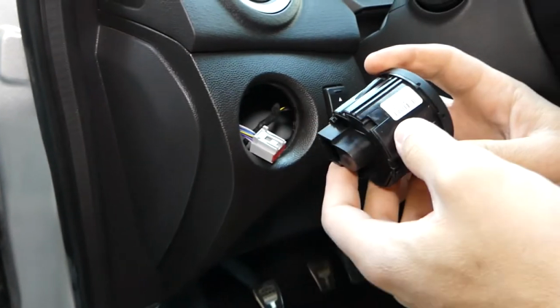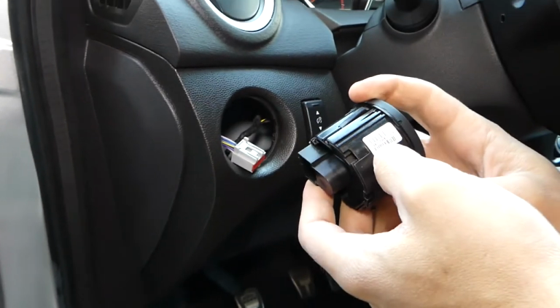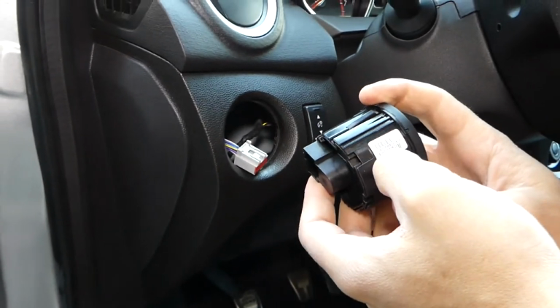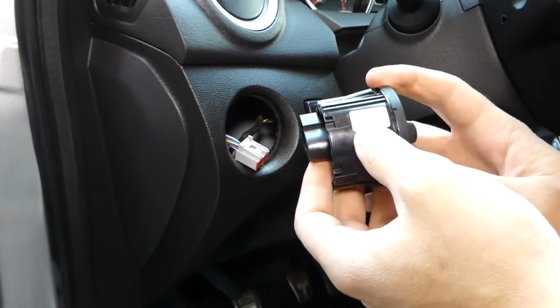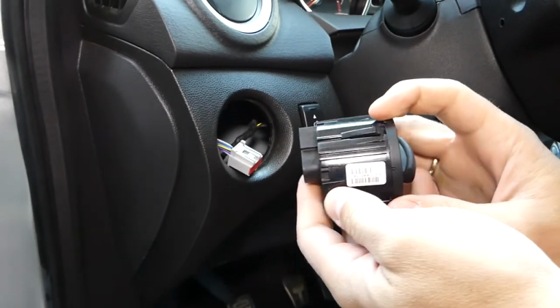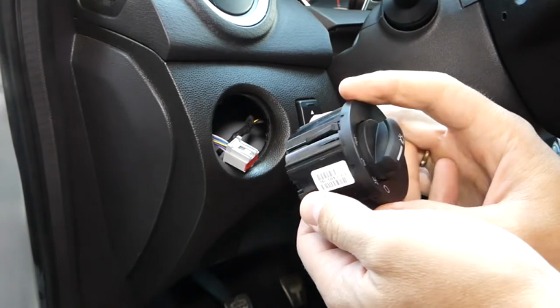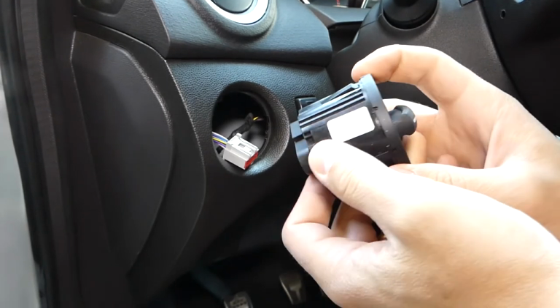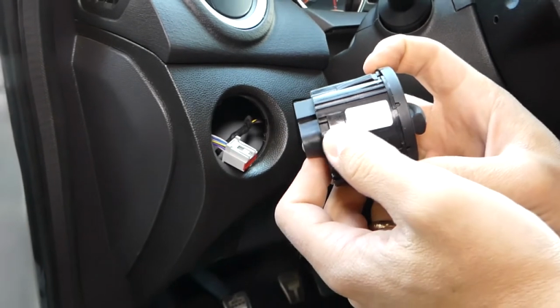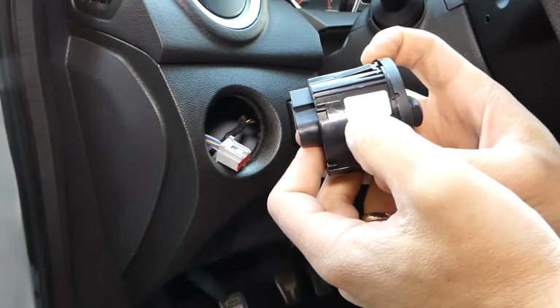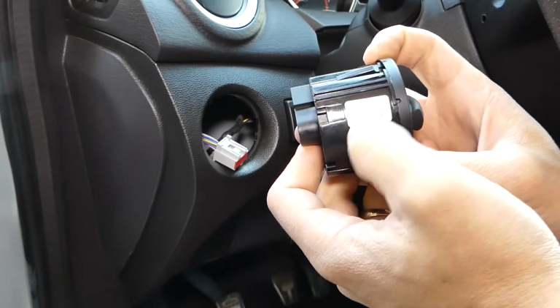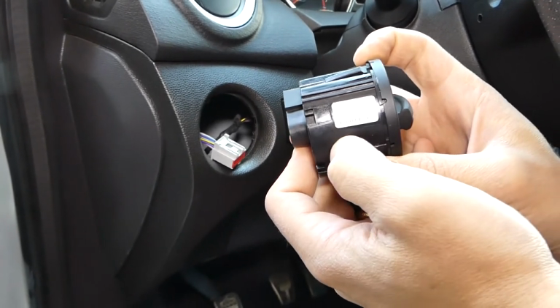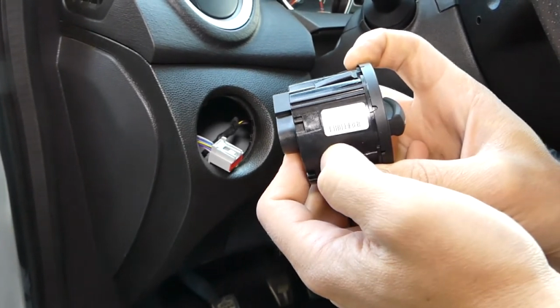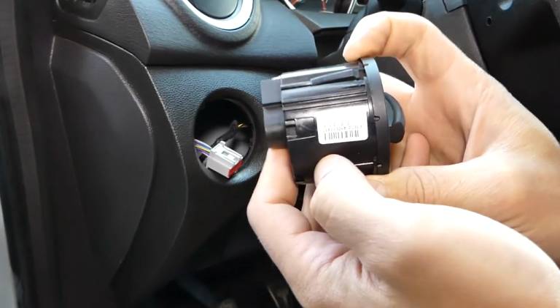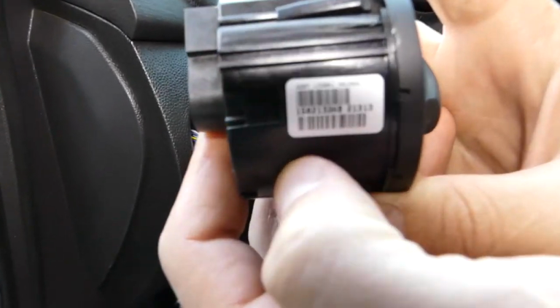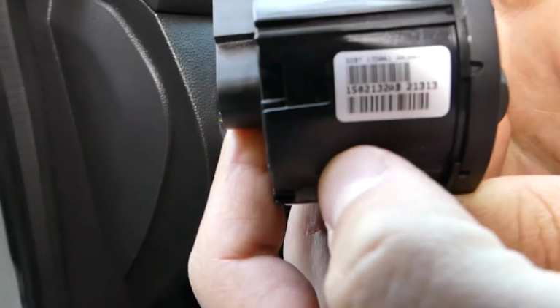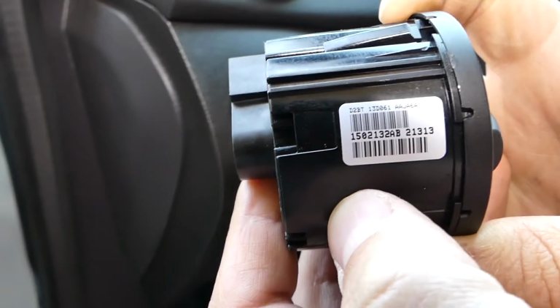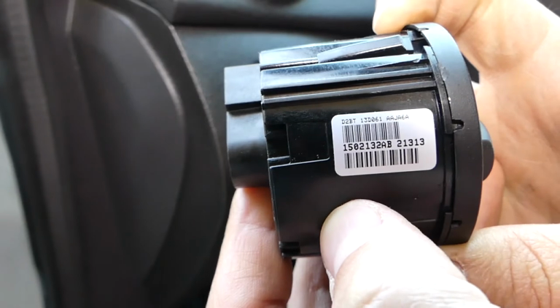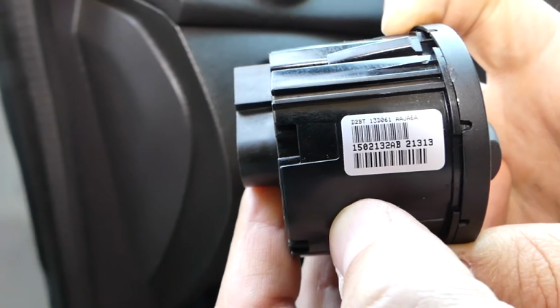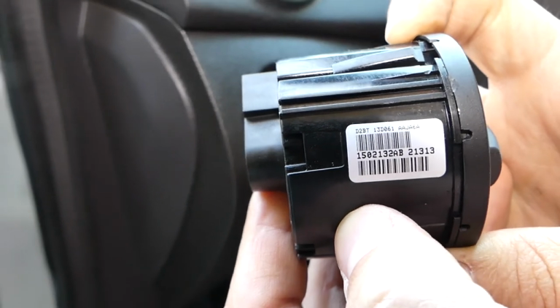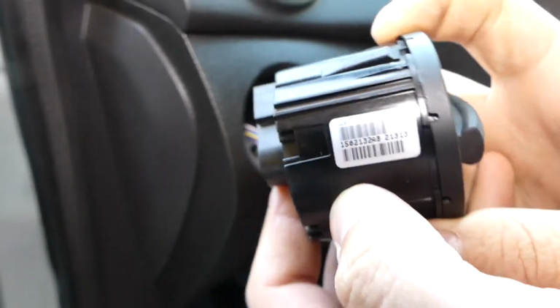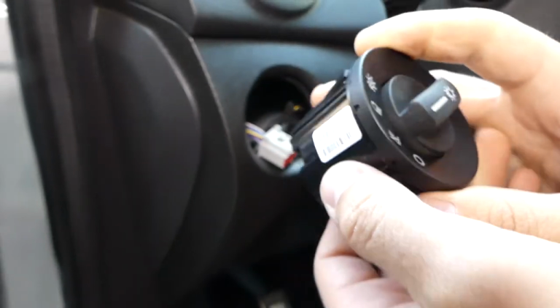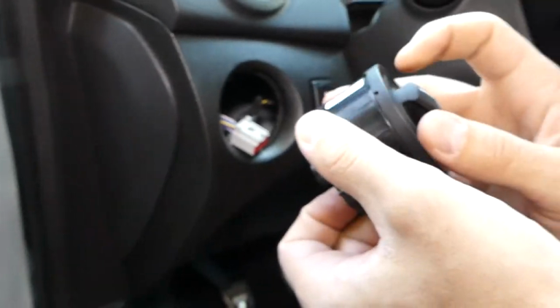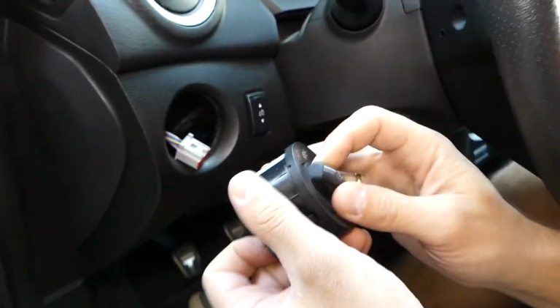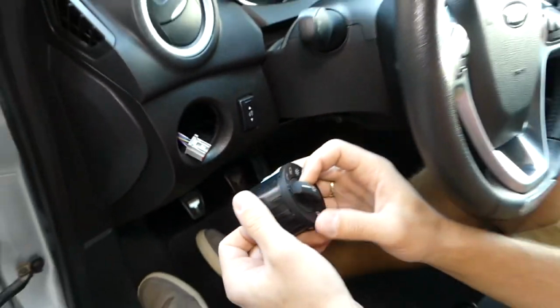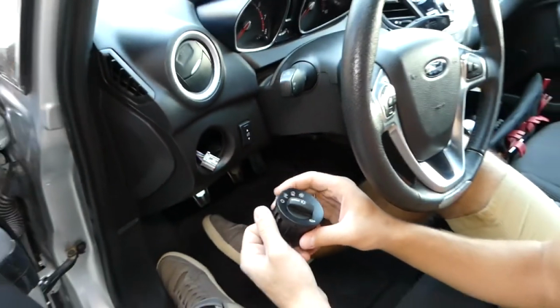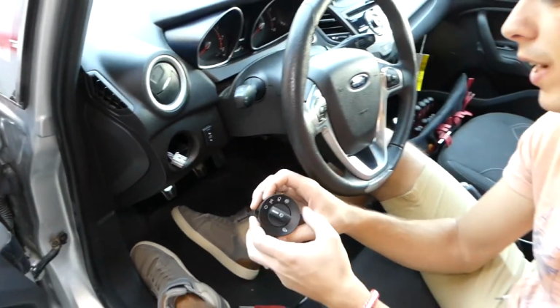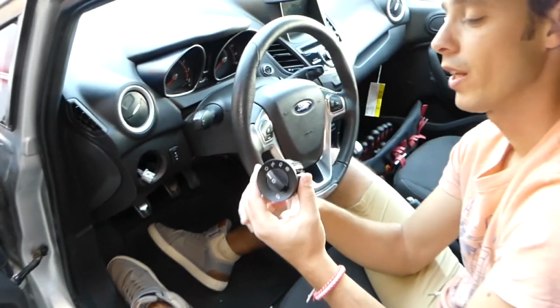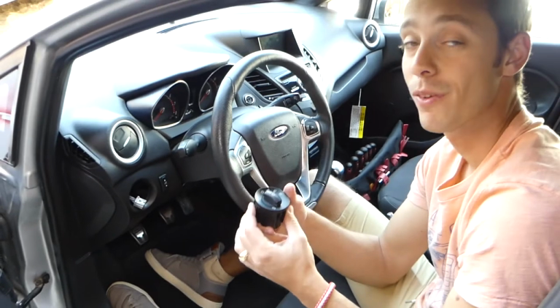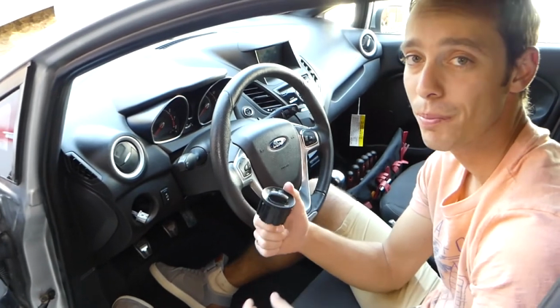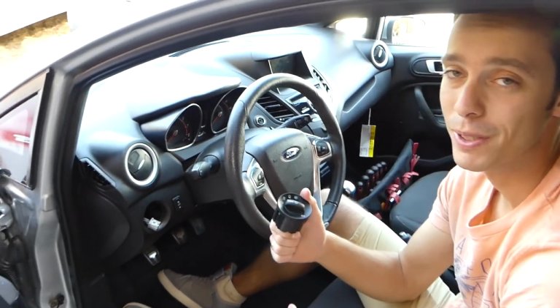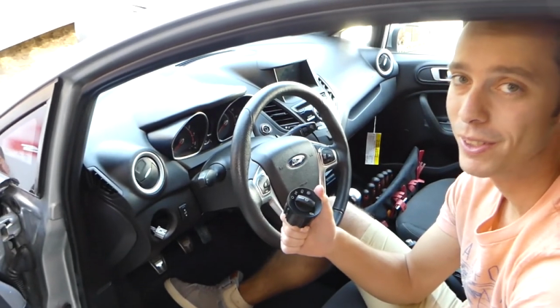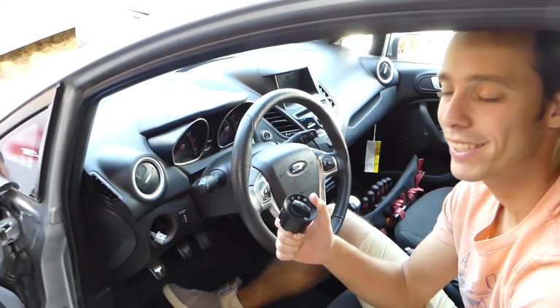This is the 2015 Fiesta ST switch, and those are the part numbers if you need them. Yours might be different, so always check before ordering. That's how you do it — thank you for watching, please subscribe, and see you guys next time.